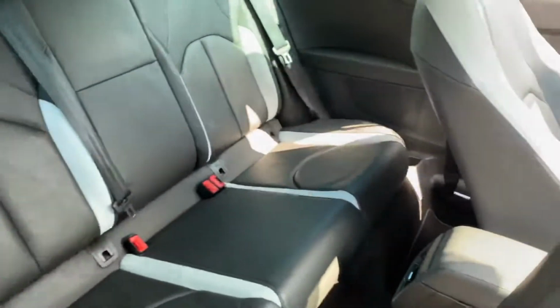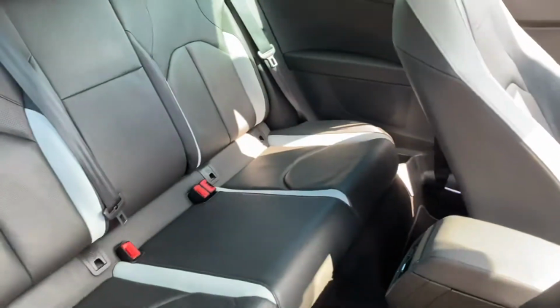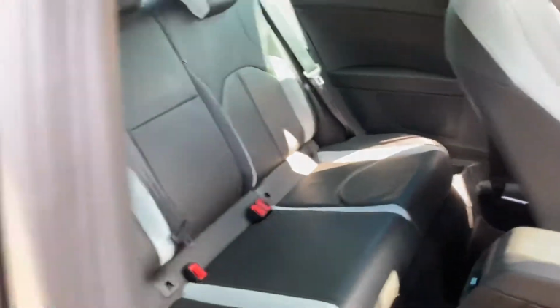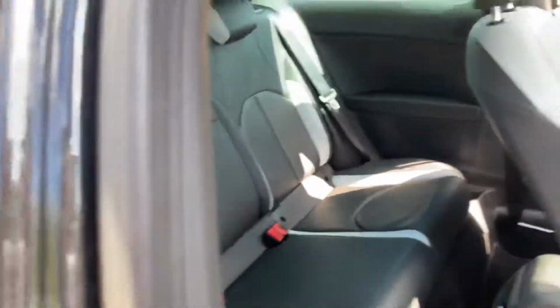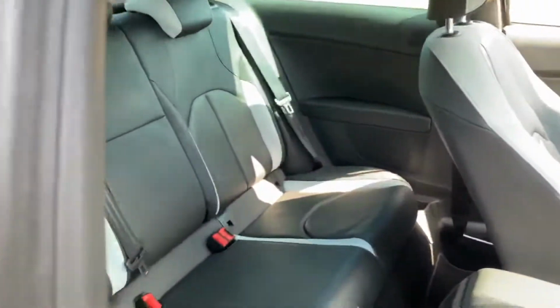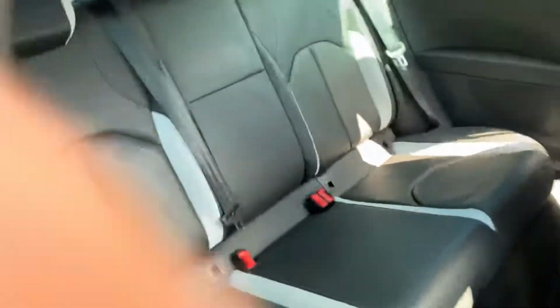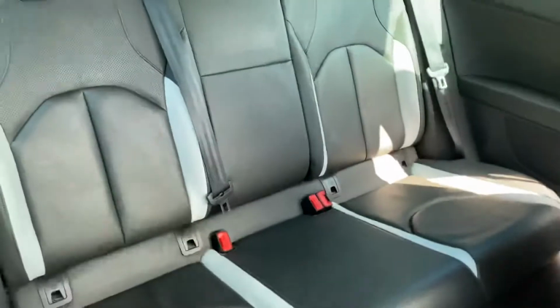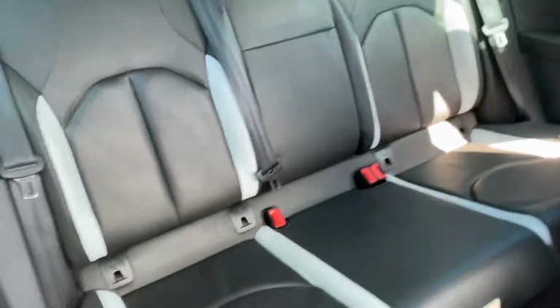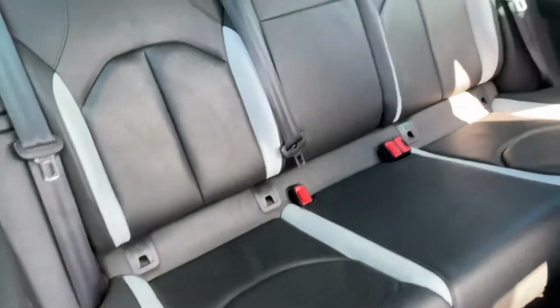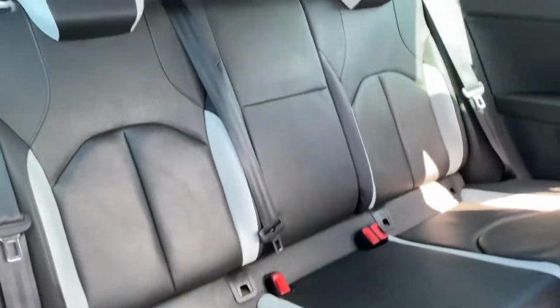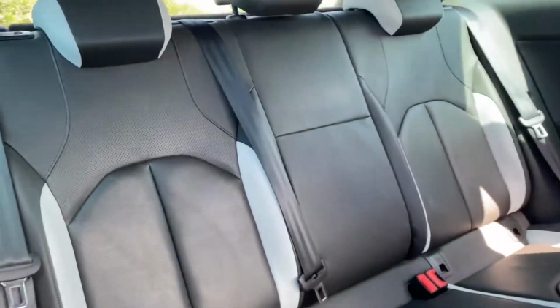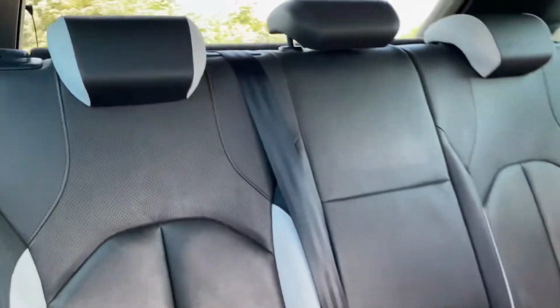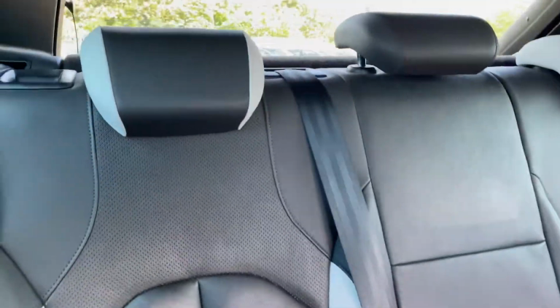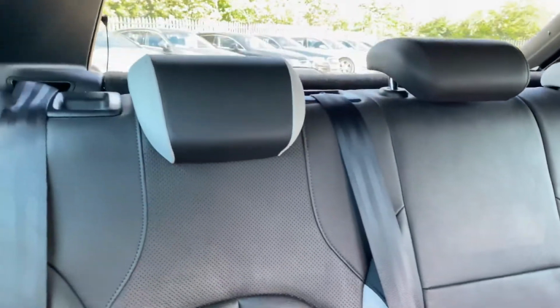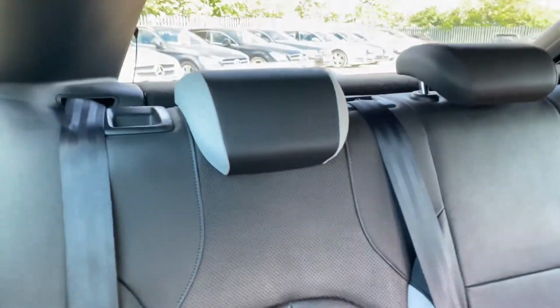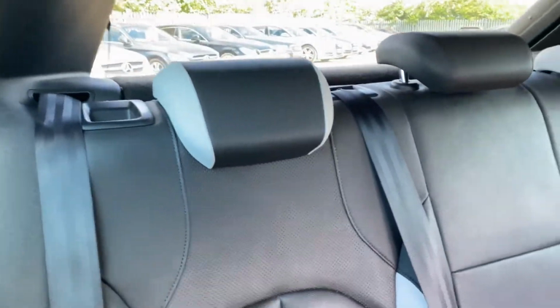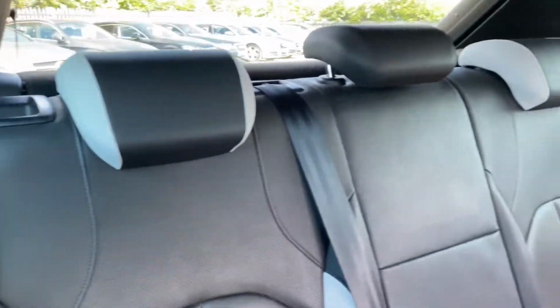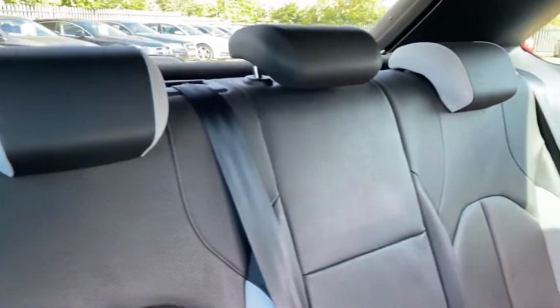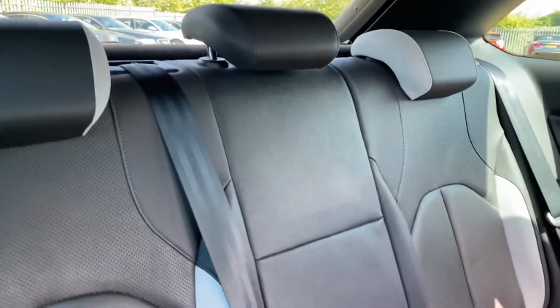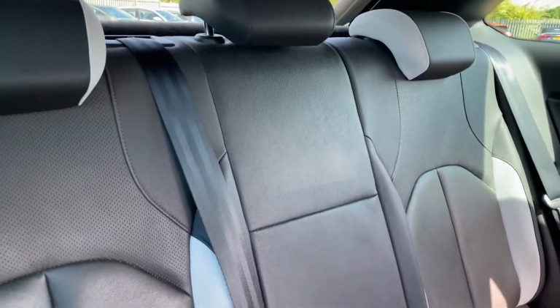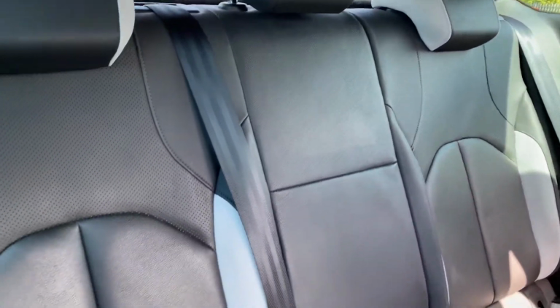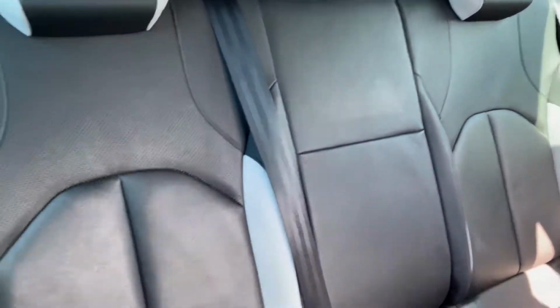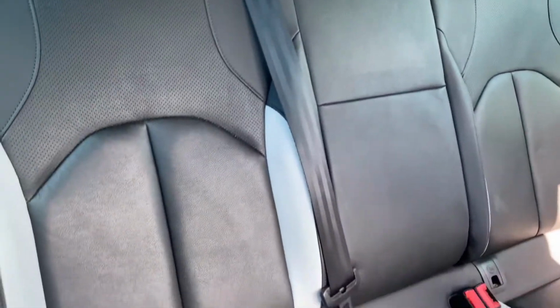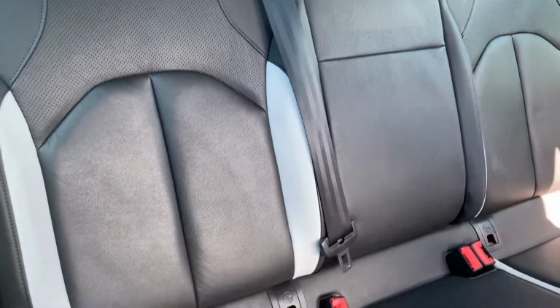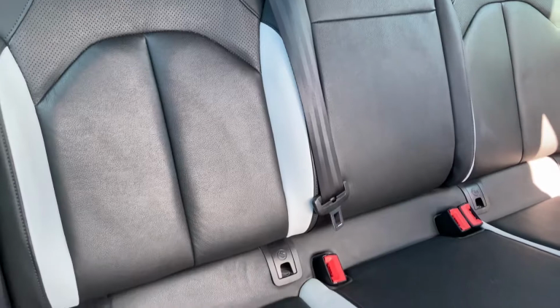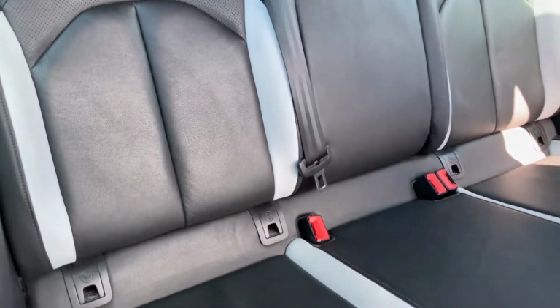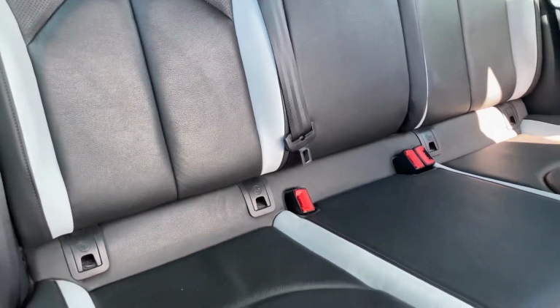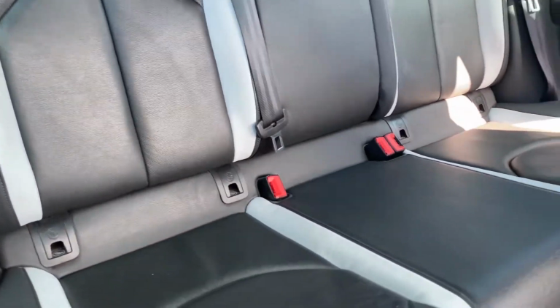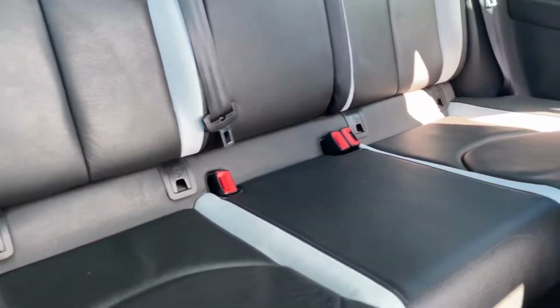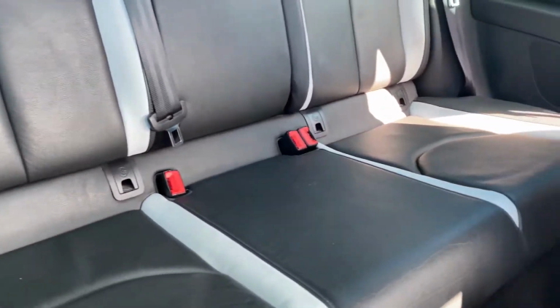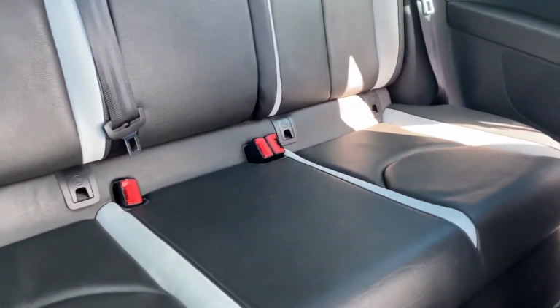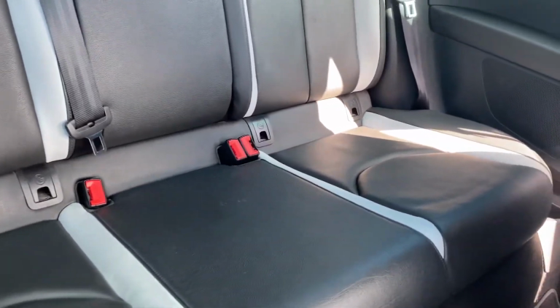Revisiting the rear seats one more time, you can see the condition of the seats from here as well. You'll also notice there are ISOFIX points on both sides in the rear.